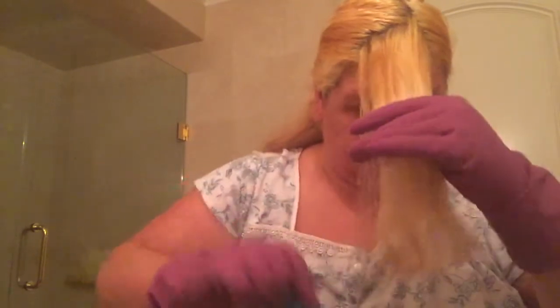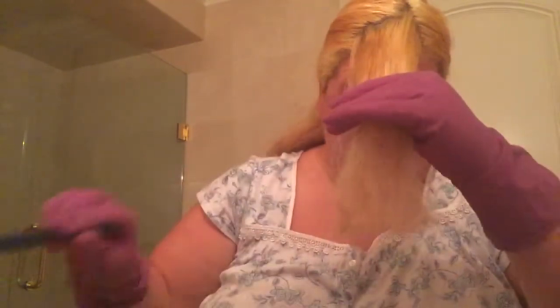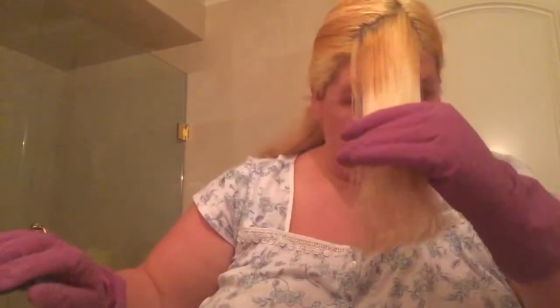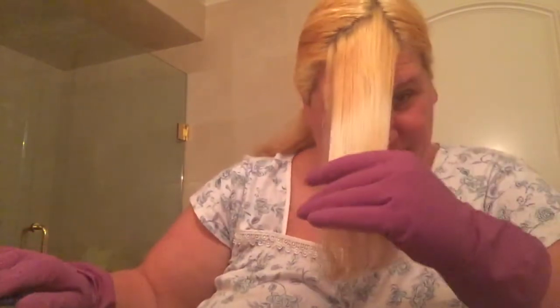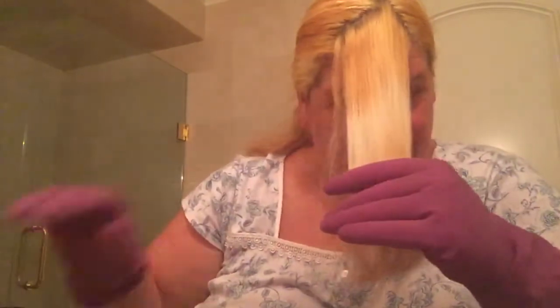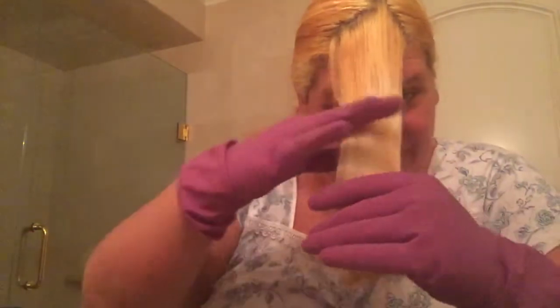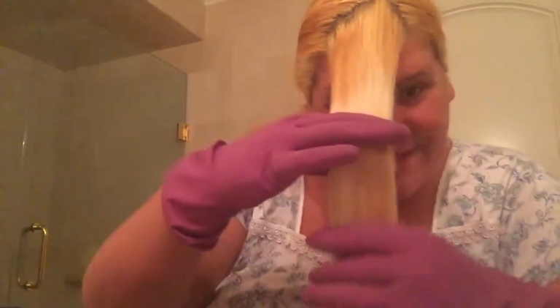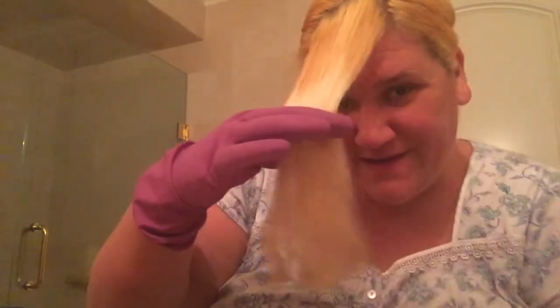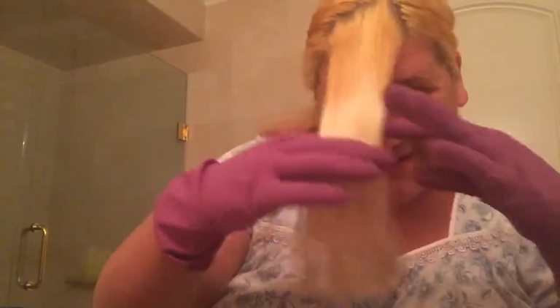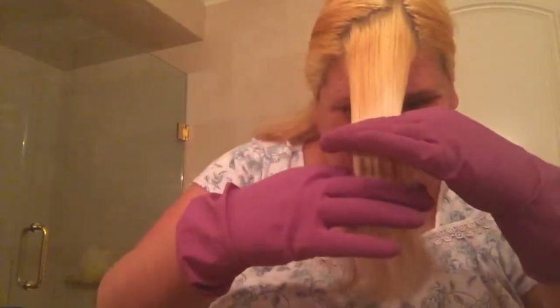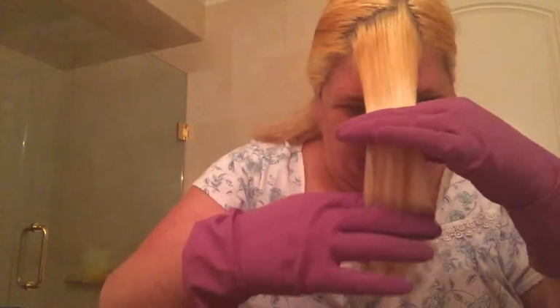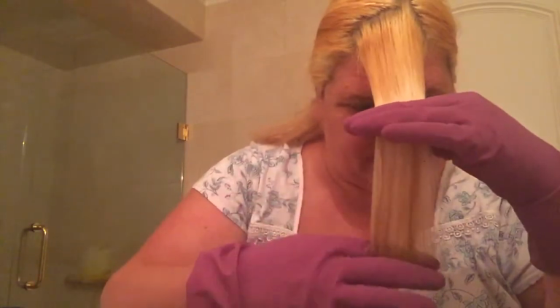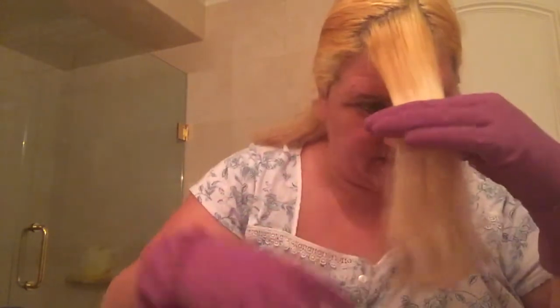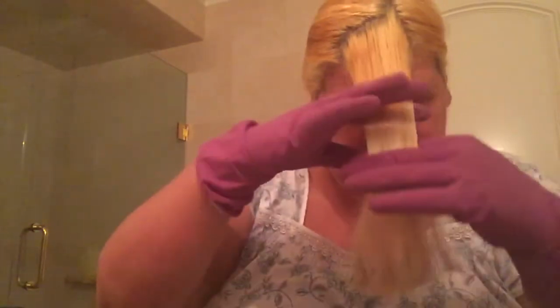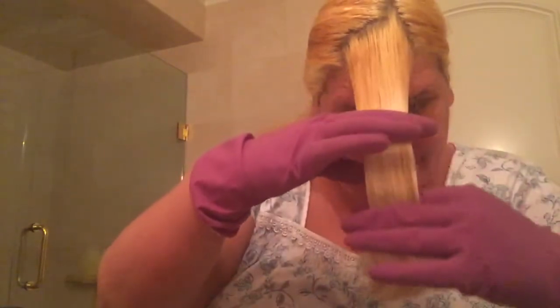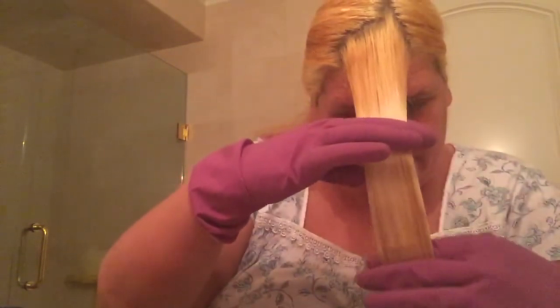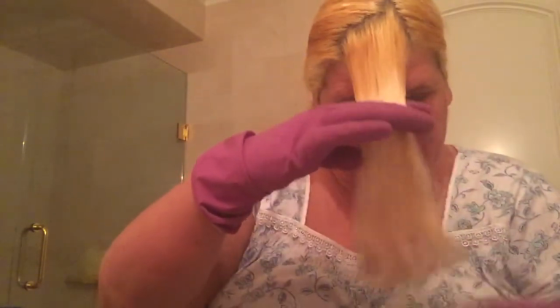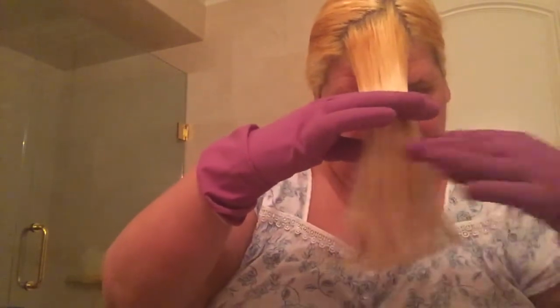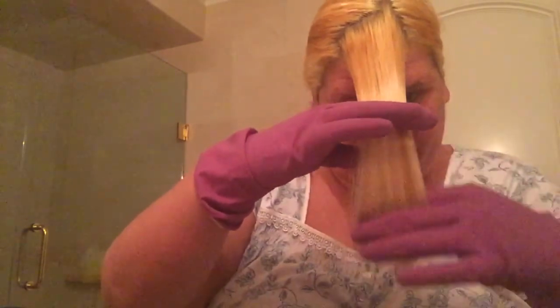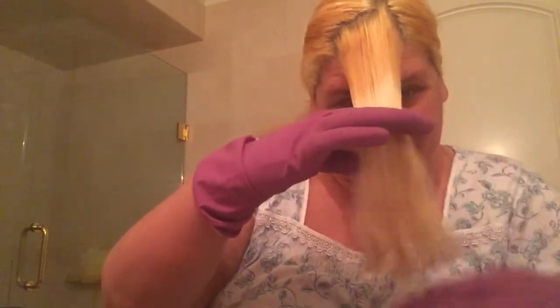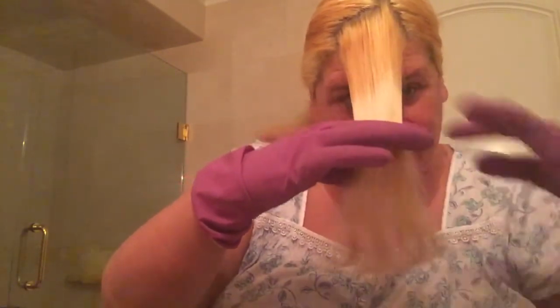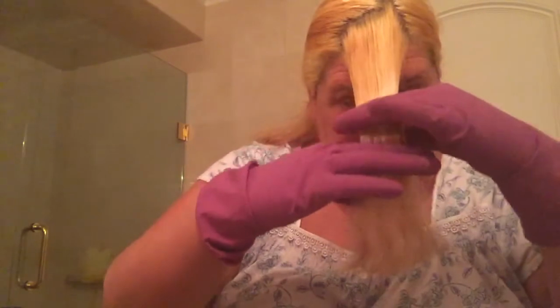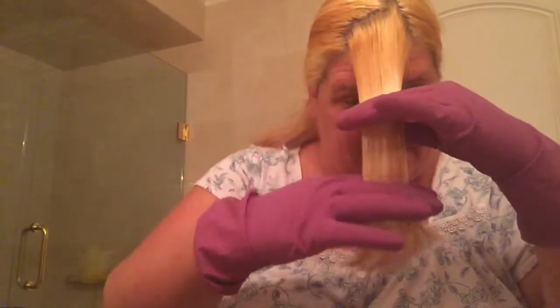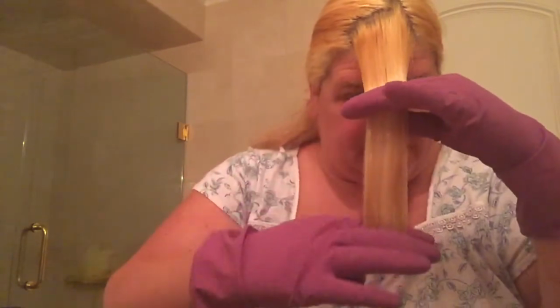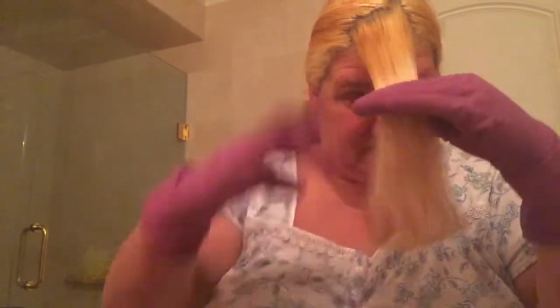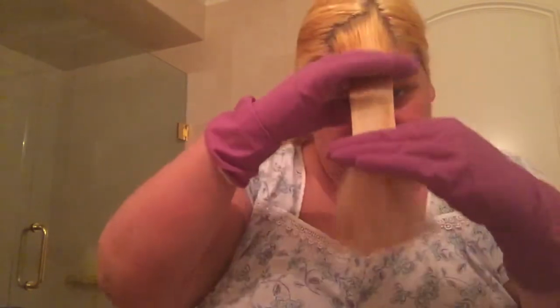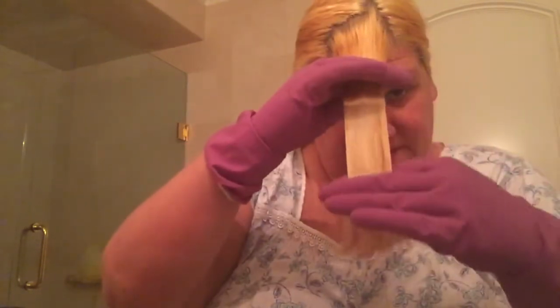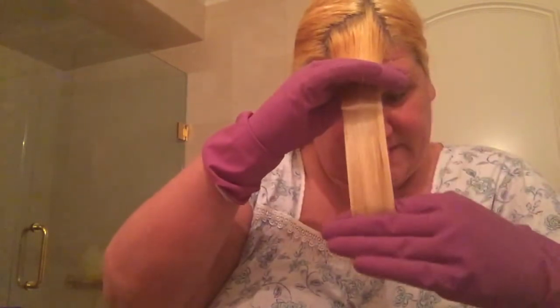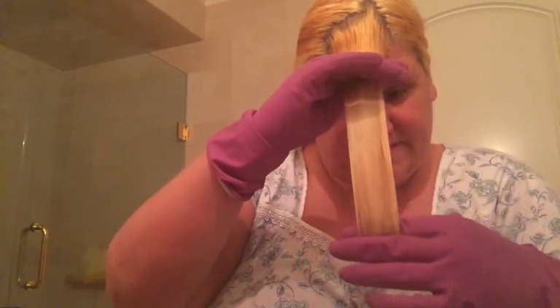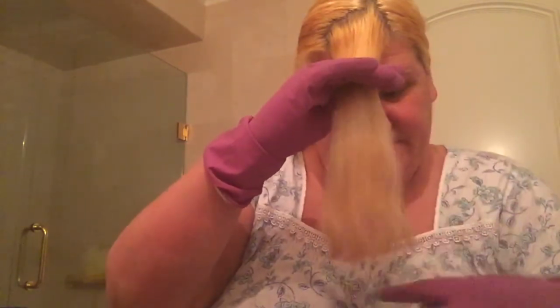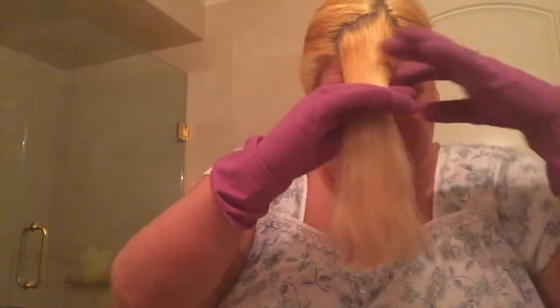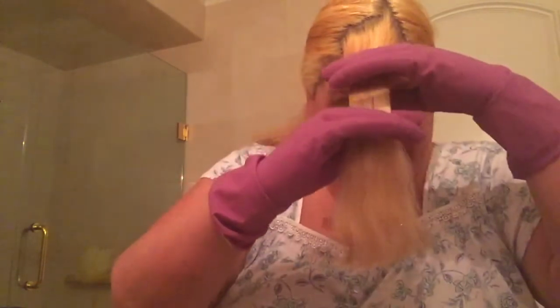So this is after my hair washing video — a few hours later. I've already done 4 videos since then. I'm going to have breakfast. I'm using these latex gloves just to smooth it out.